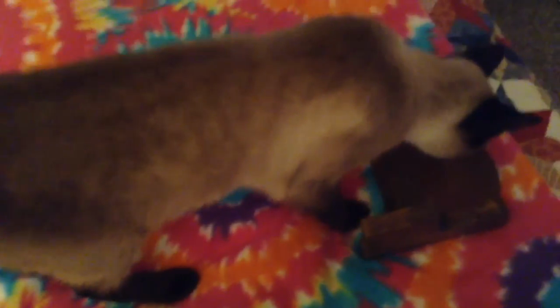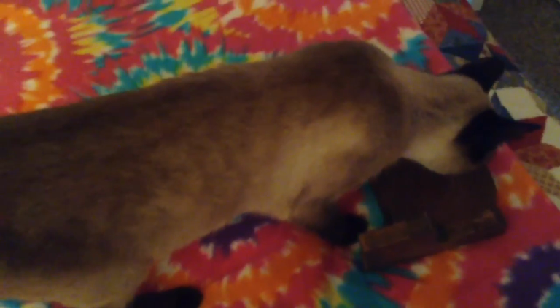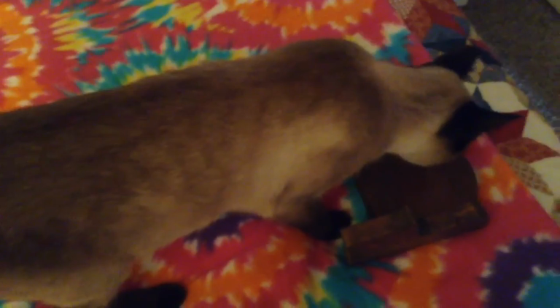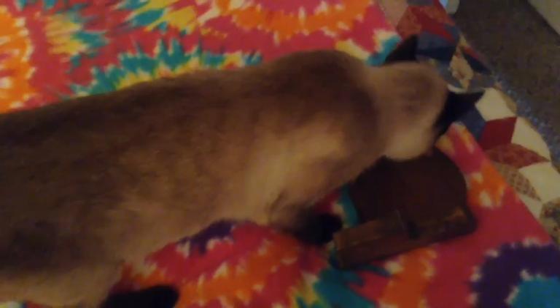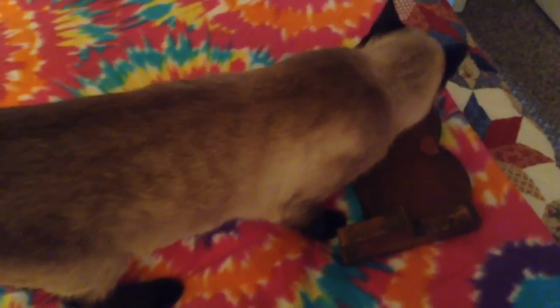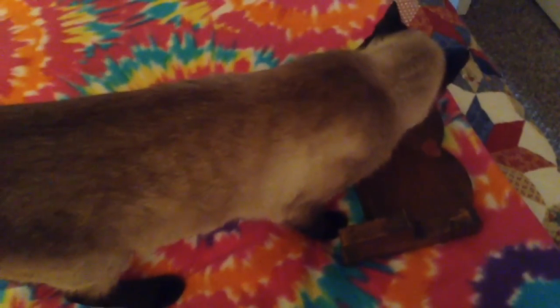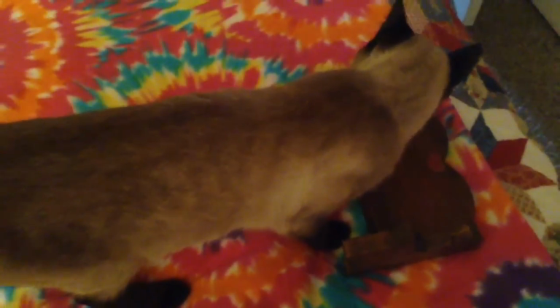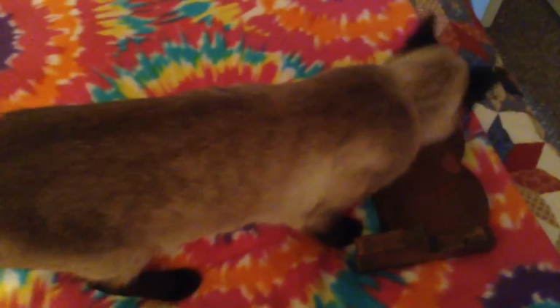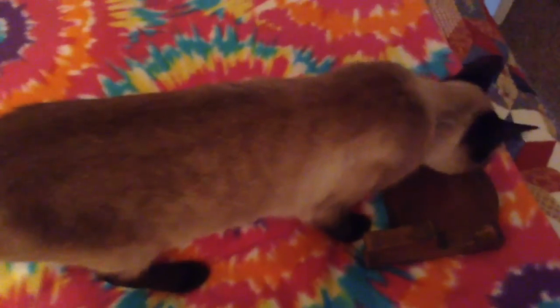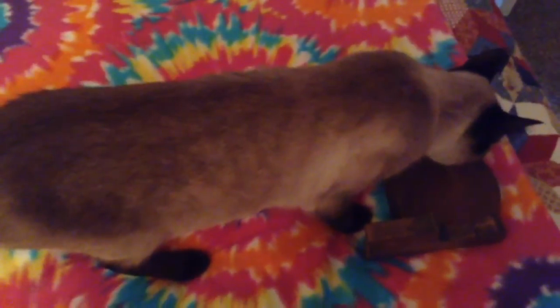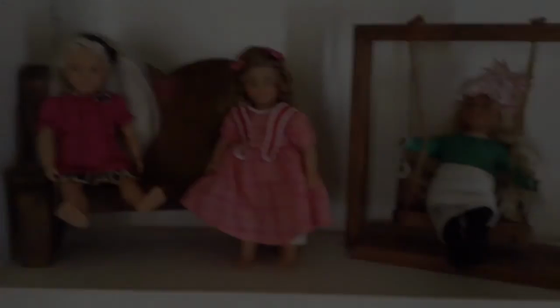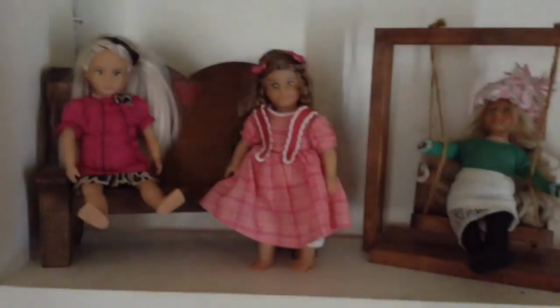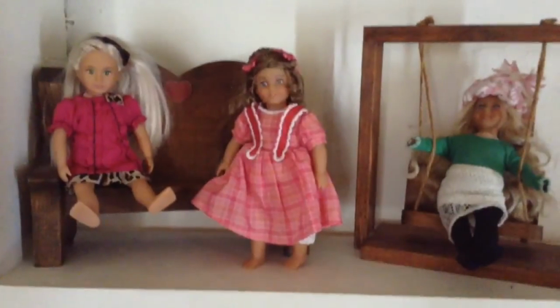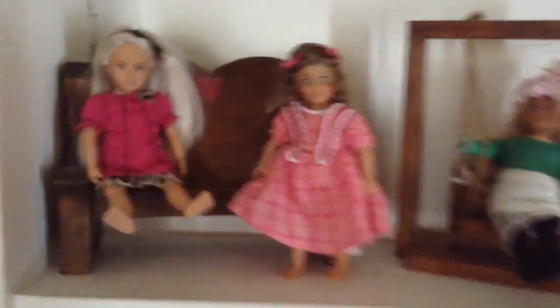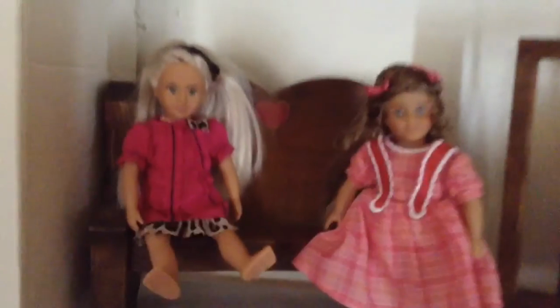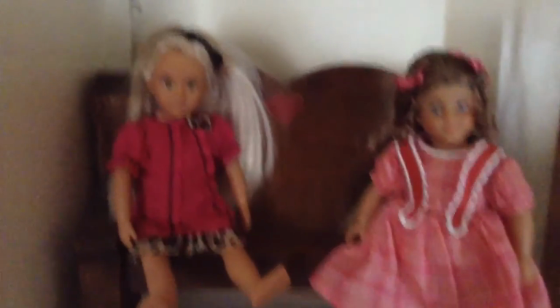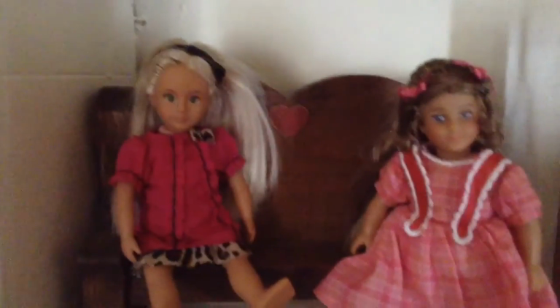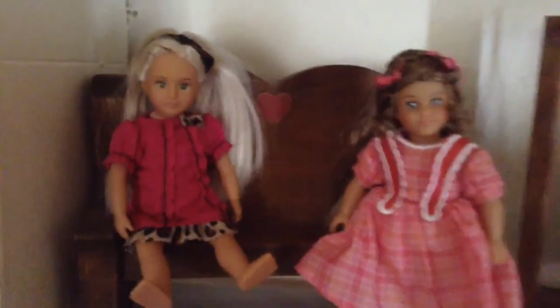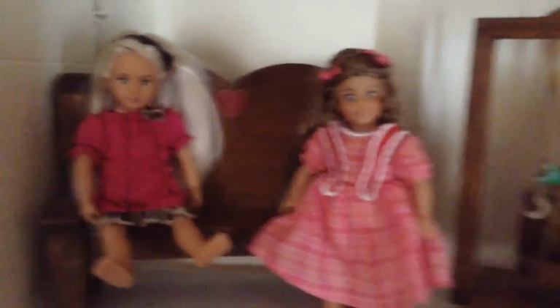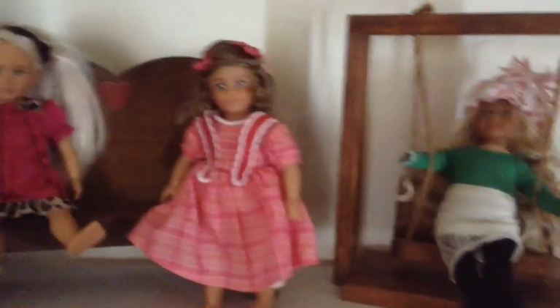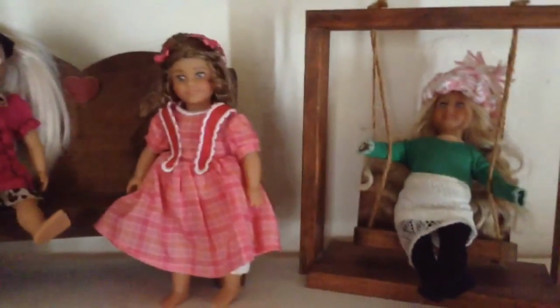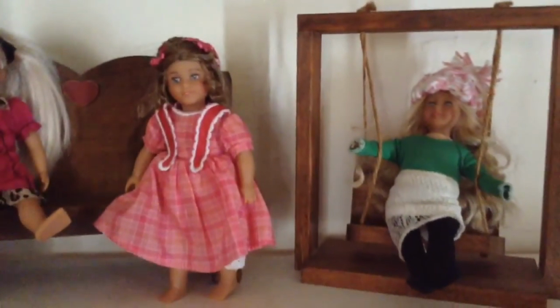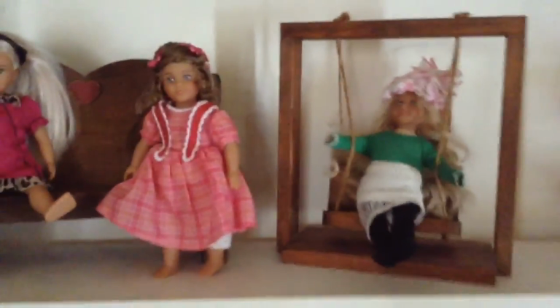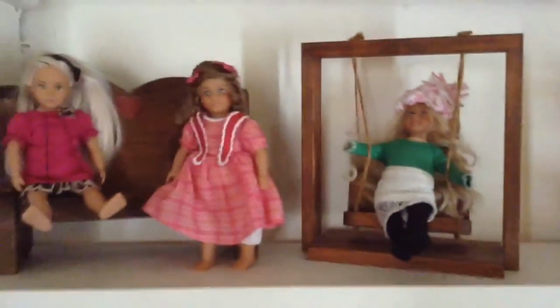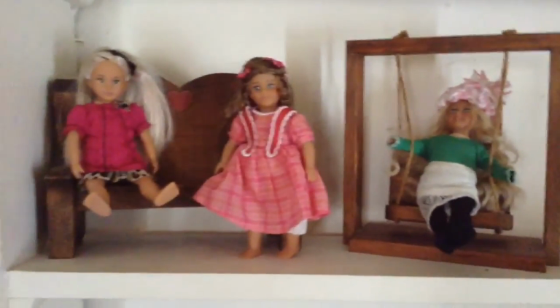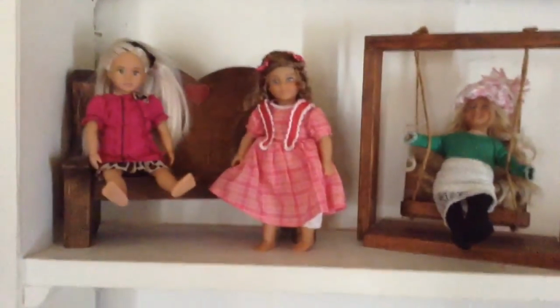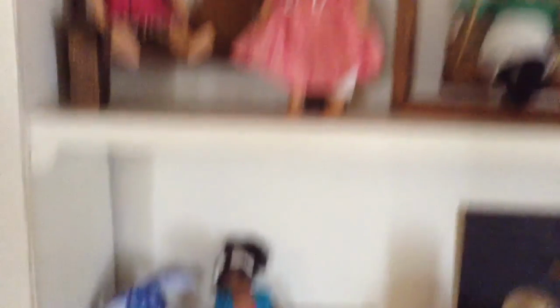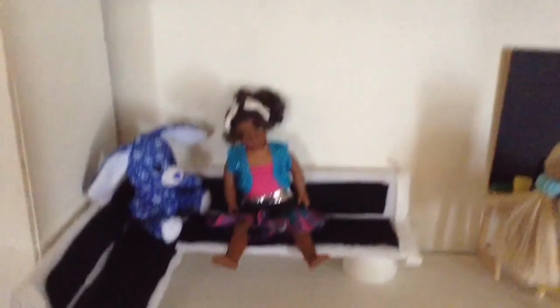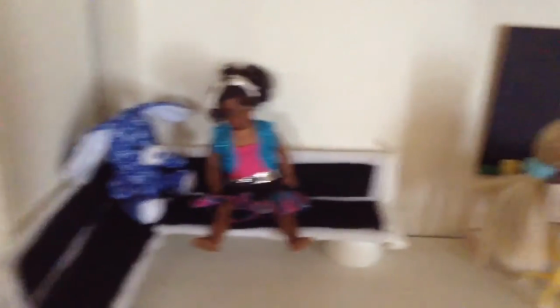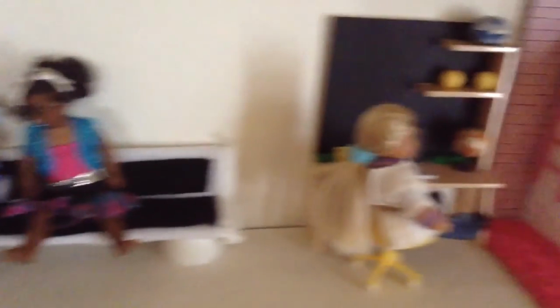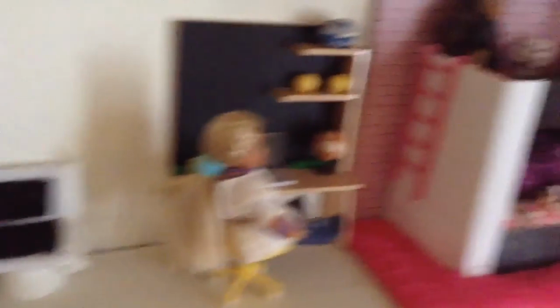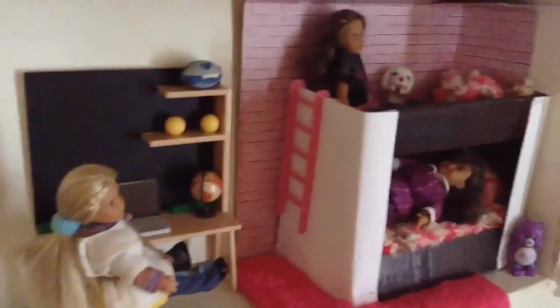She's always curious about everything. Here's the minis with the bench, and the swing of course. And we got the other minis down here.